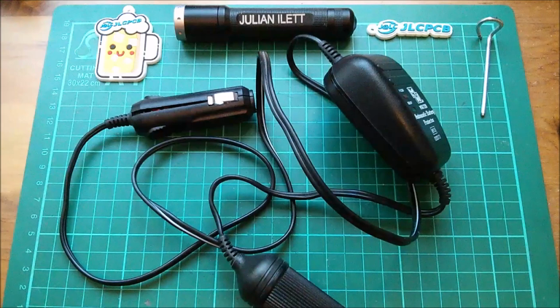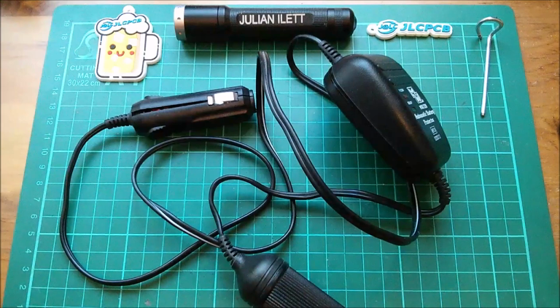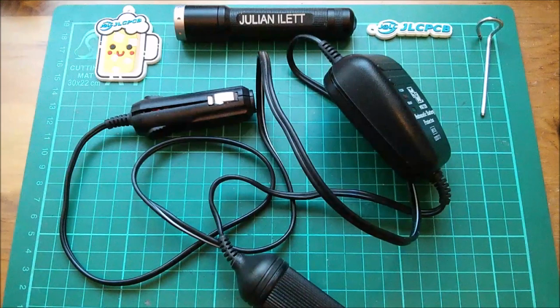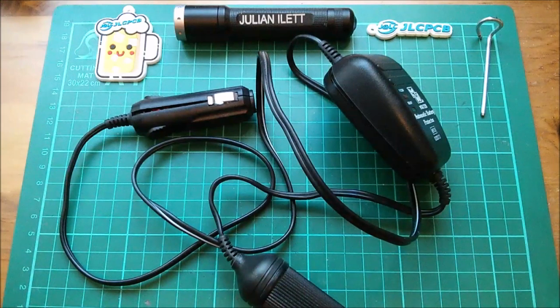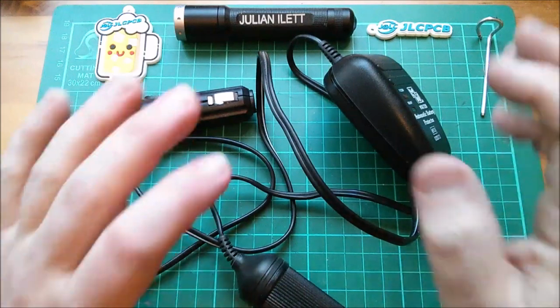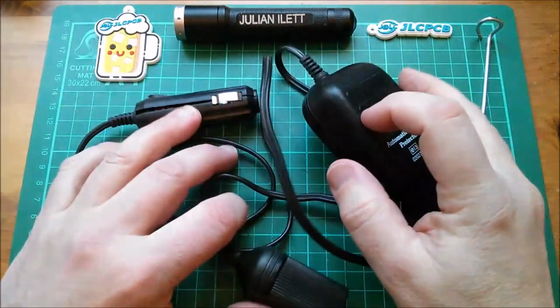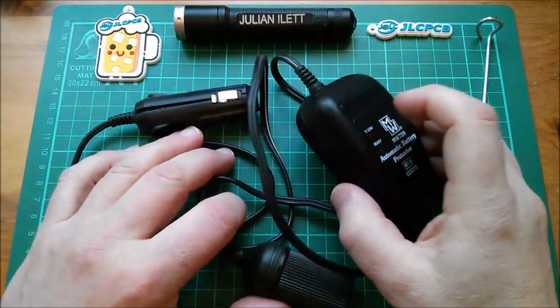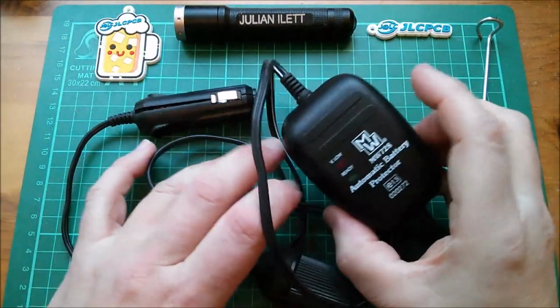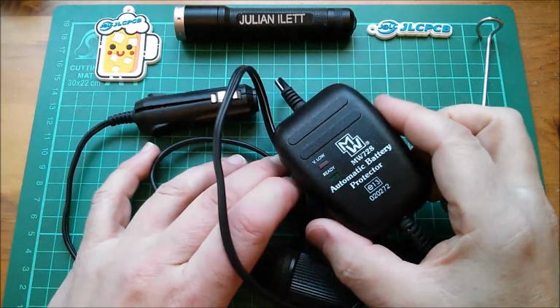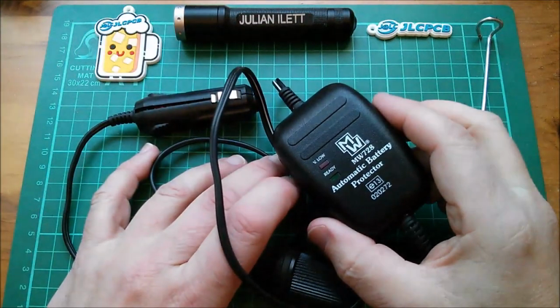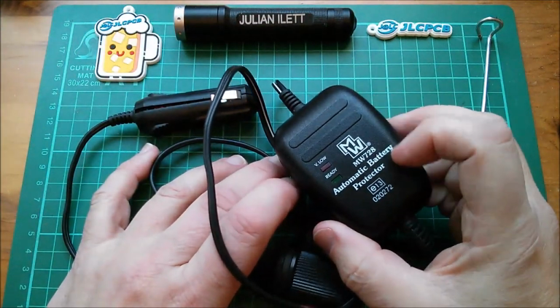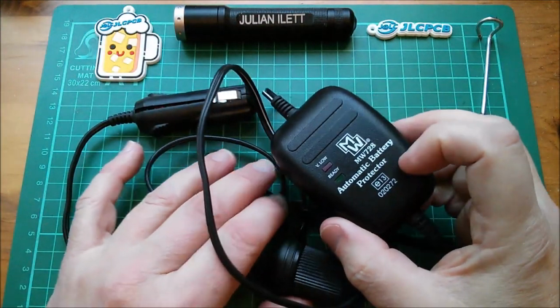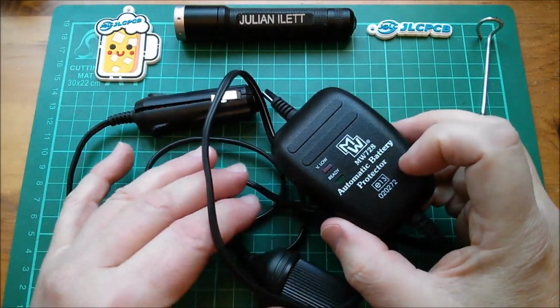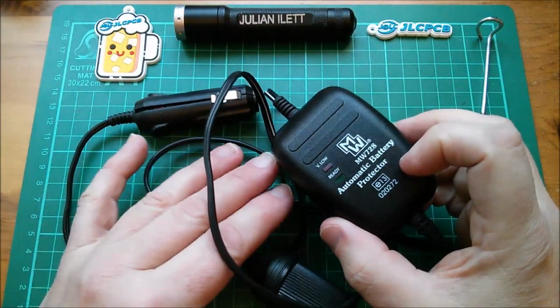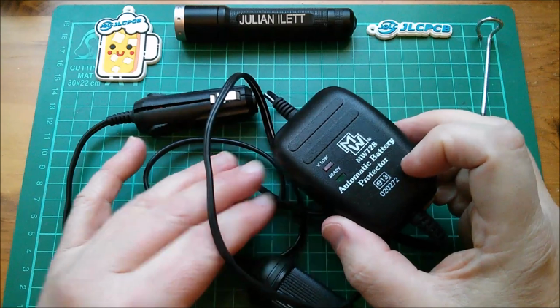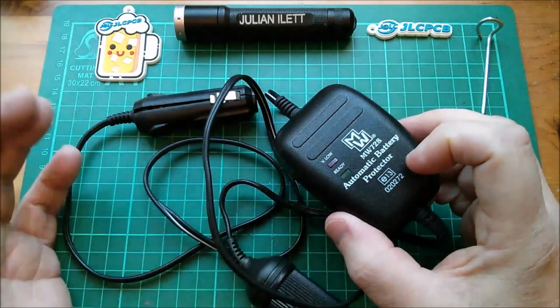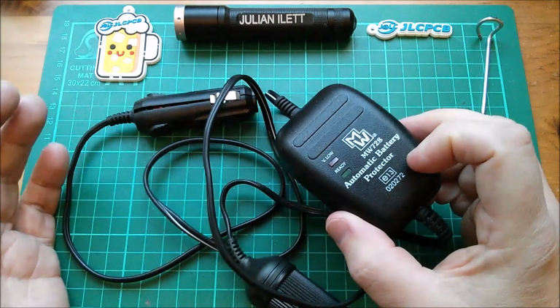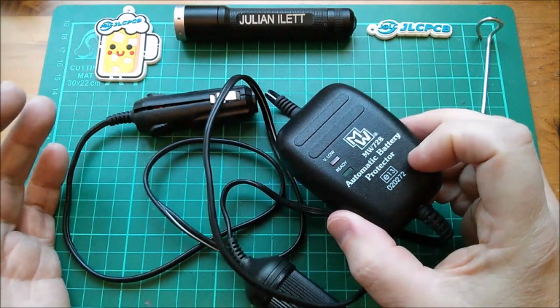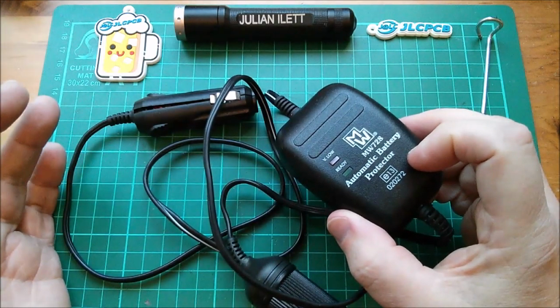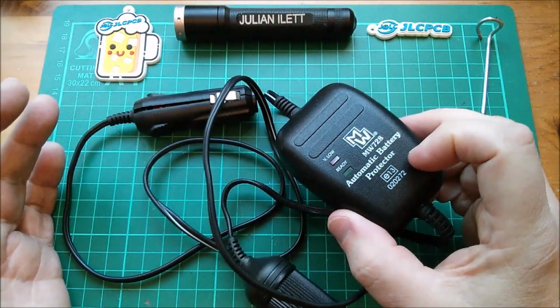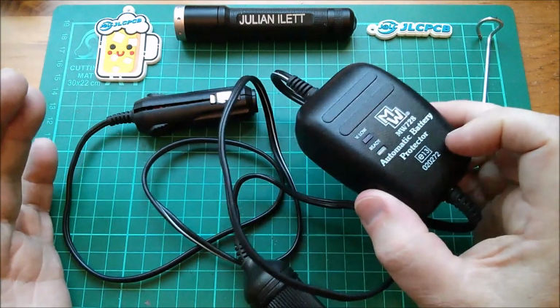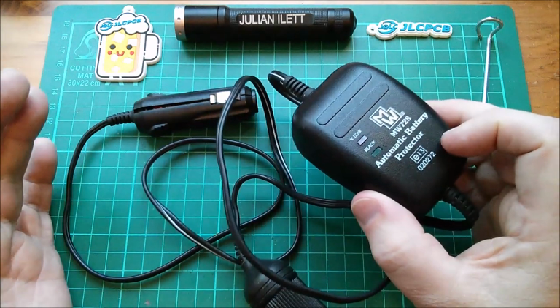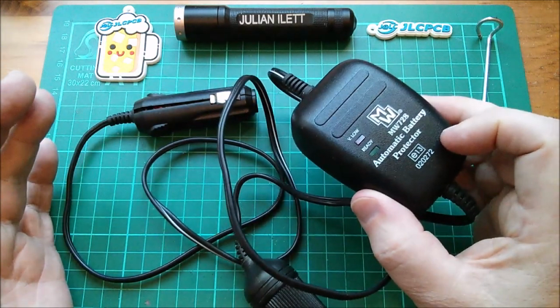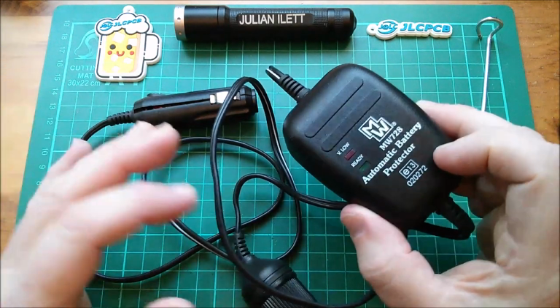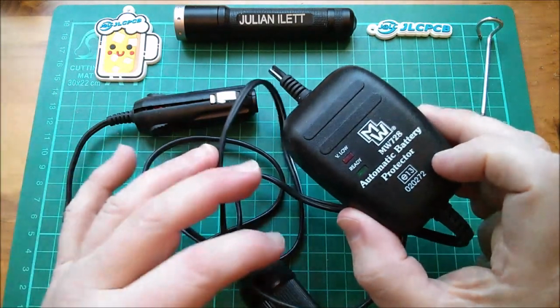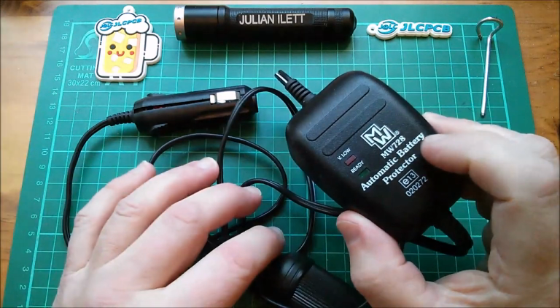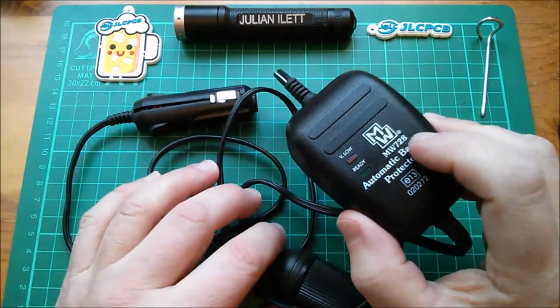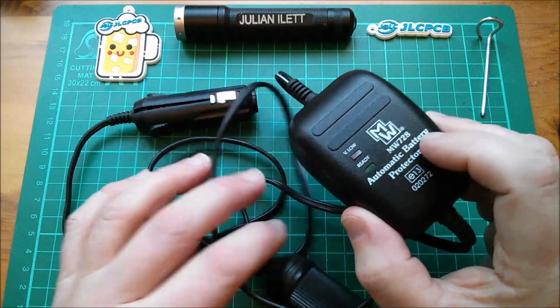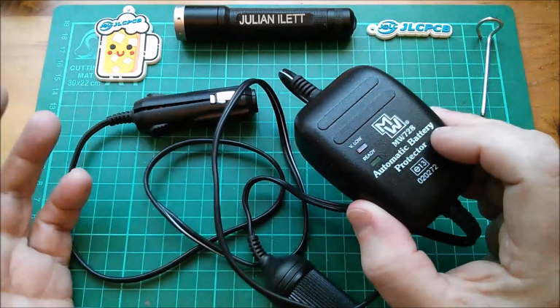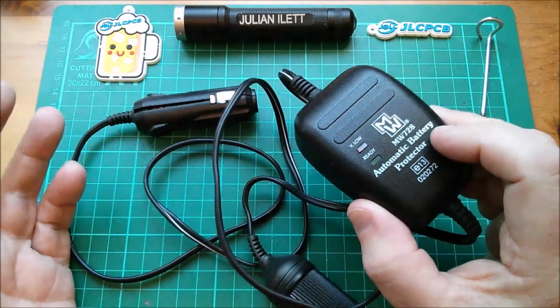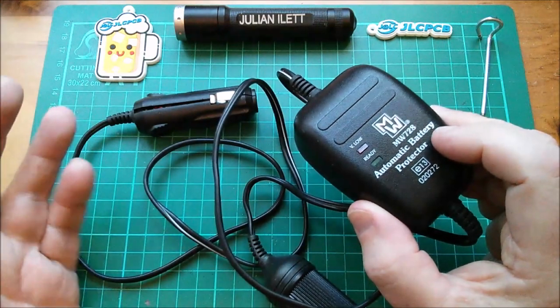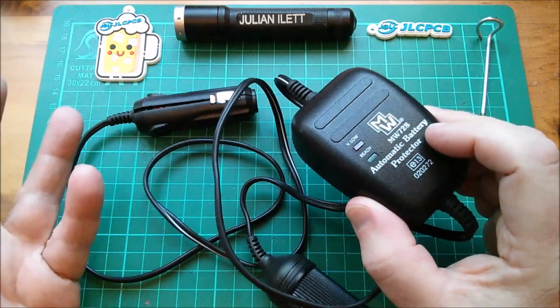Hello all! This is an automatic battery protector. It came from Maplin, must be 10 years ago now, and the idea is that it protects the battery in your vehicle.